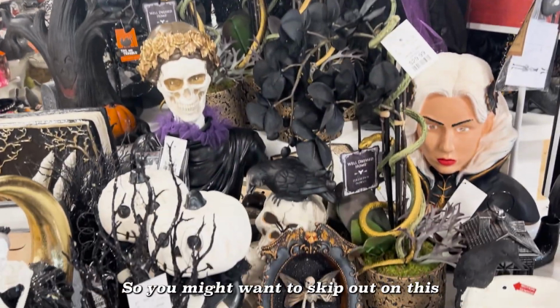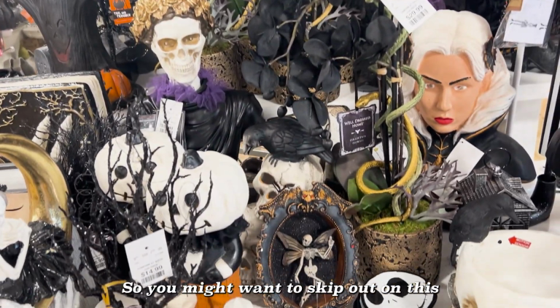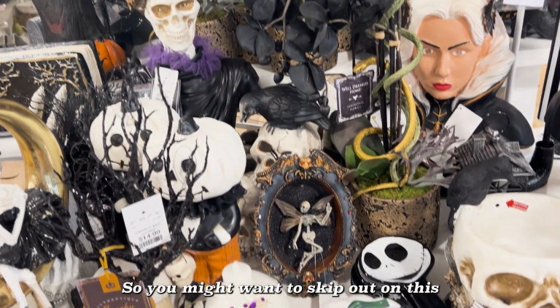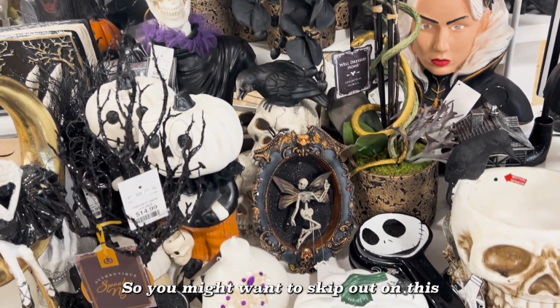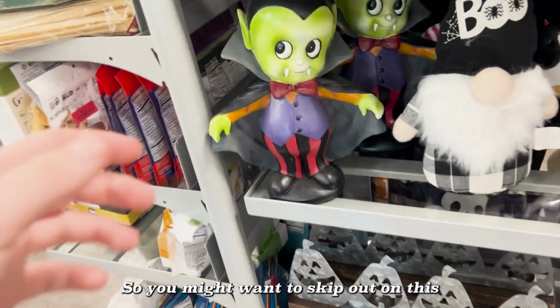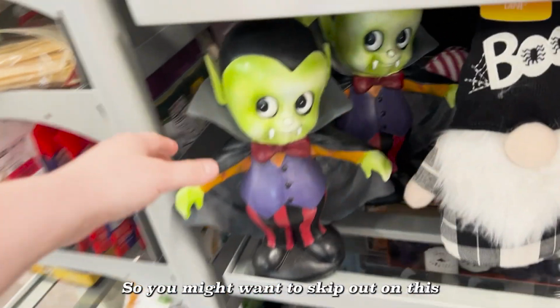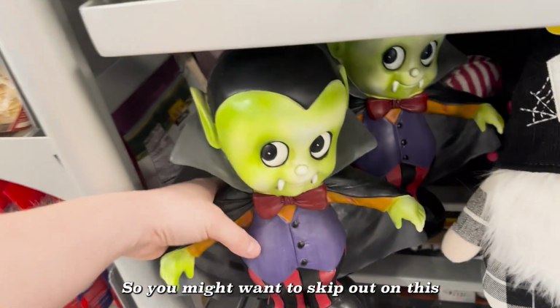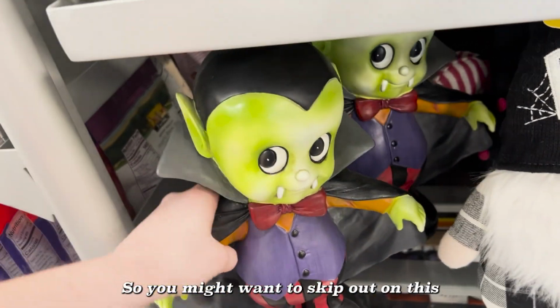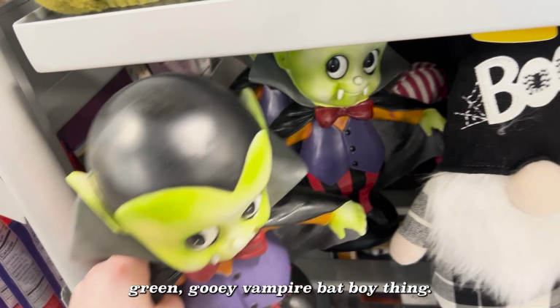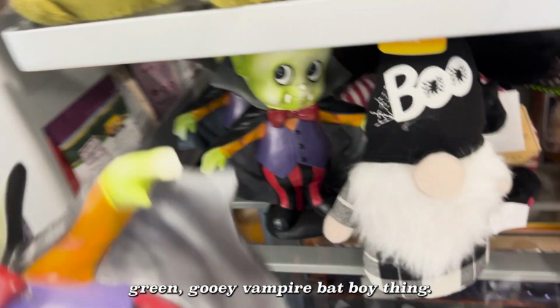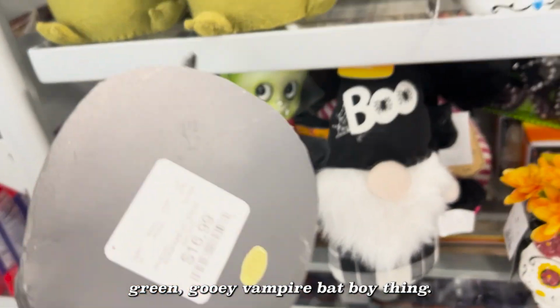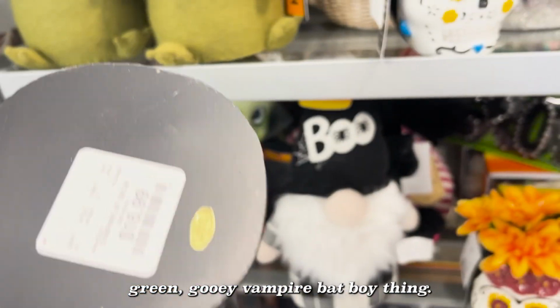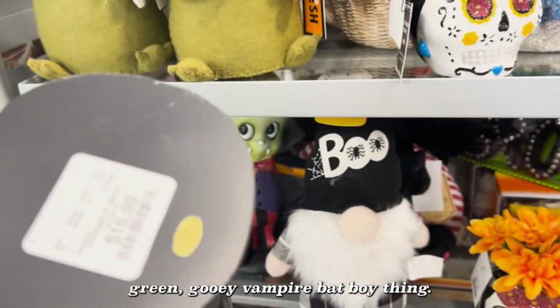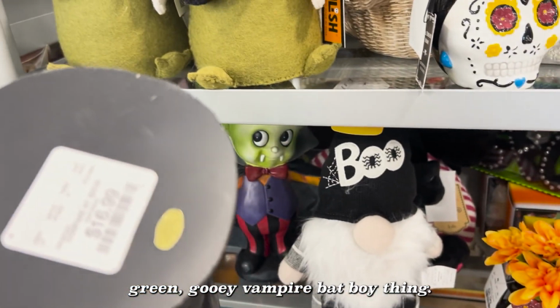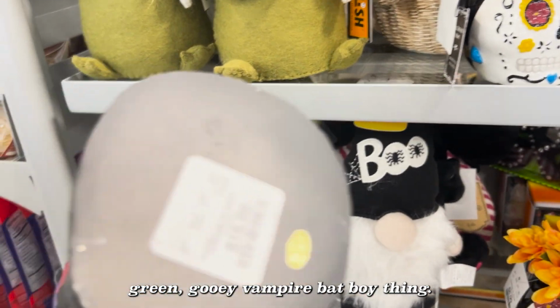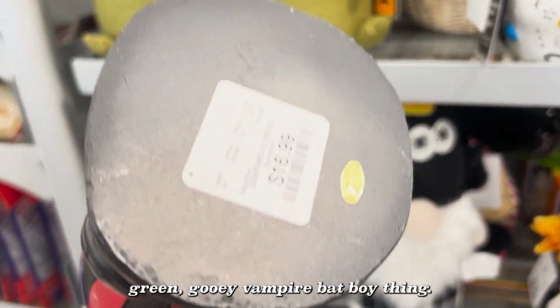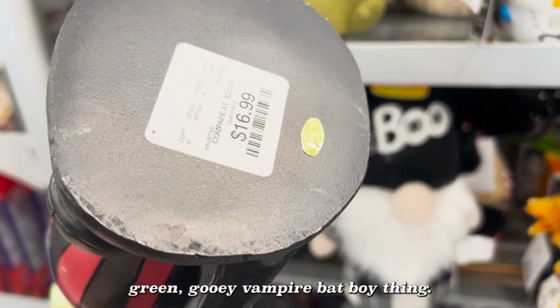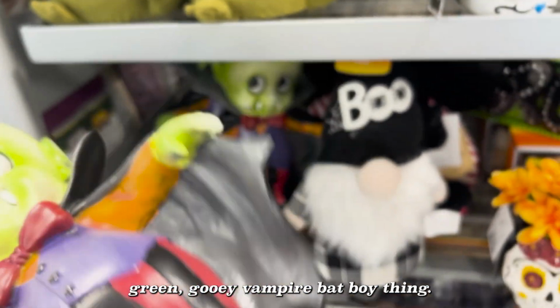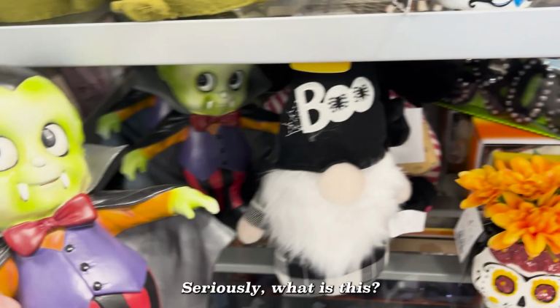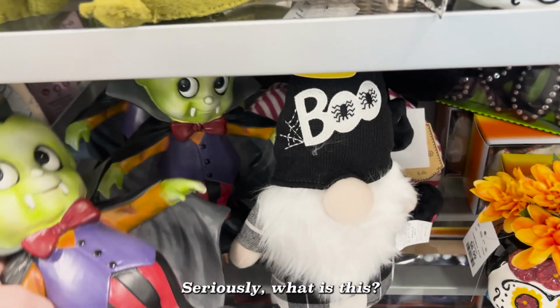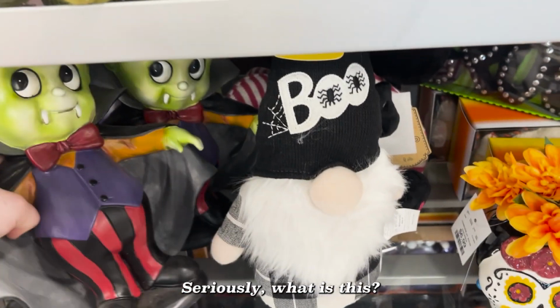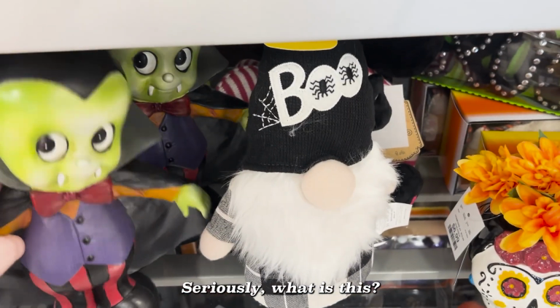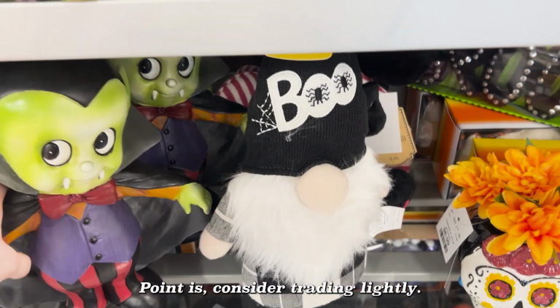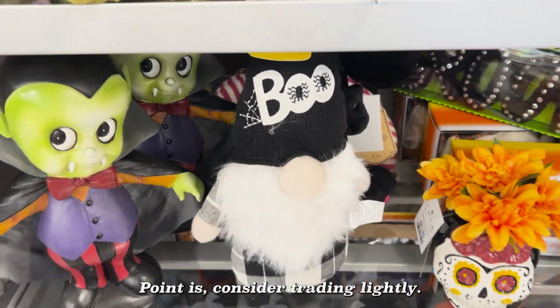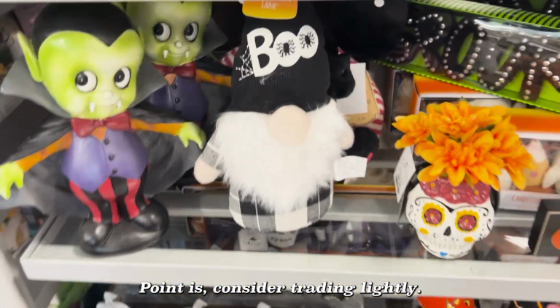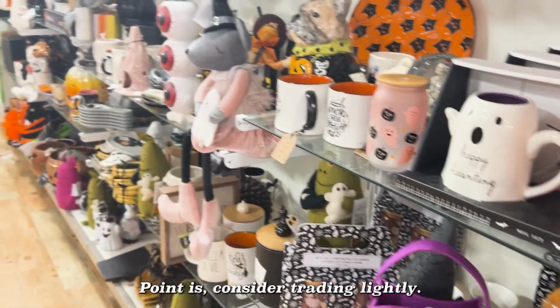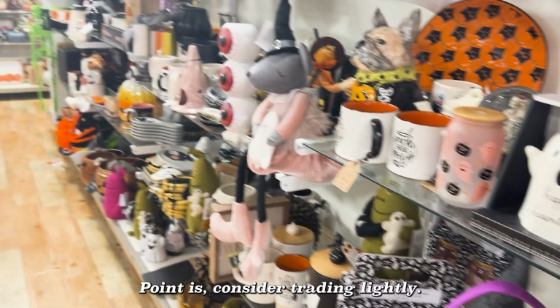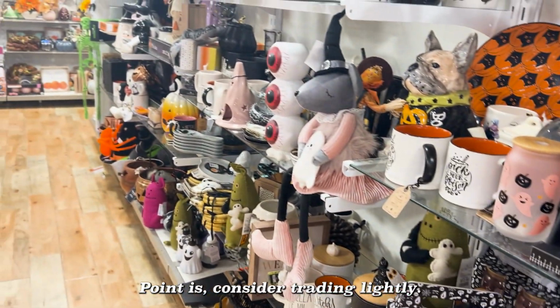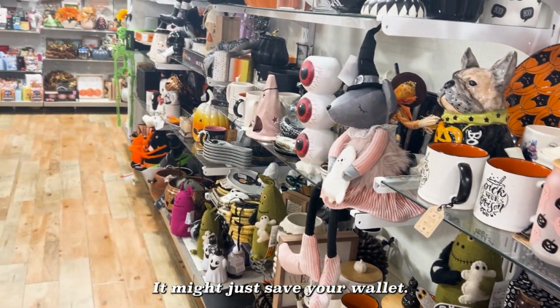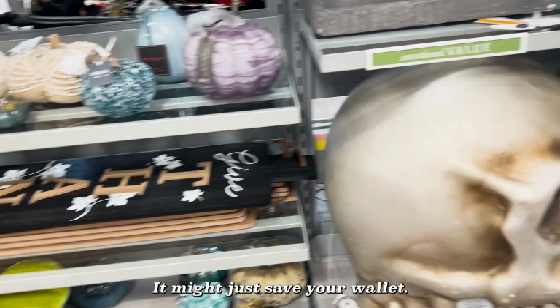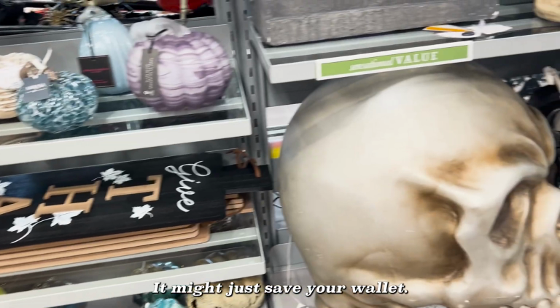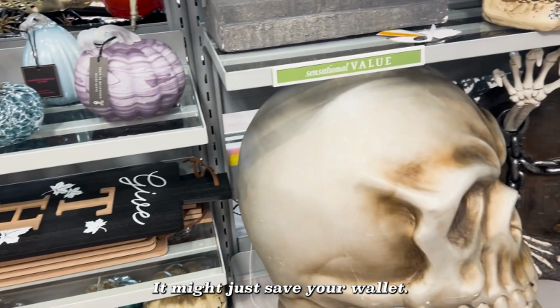So you might want to skip out on this green ghoul vampire bat boy thing. Seriously, what is this? Point is, consider treading lightly — it might just save your wallet.